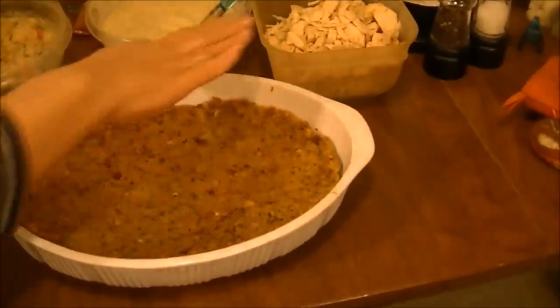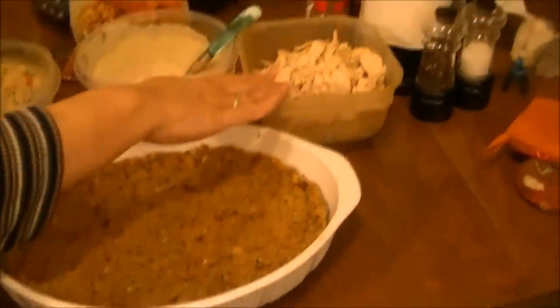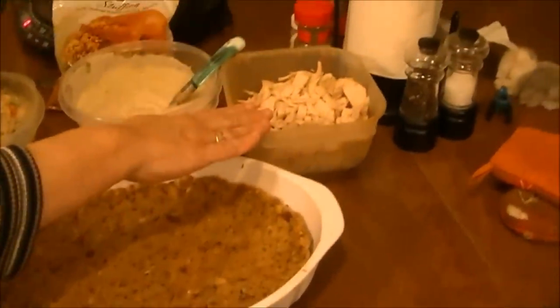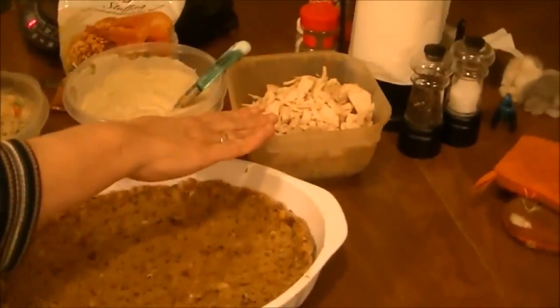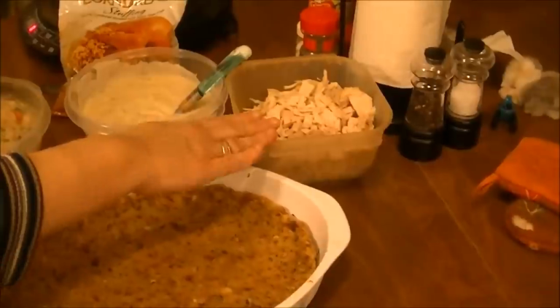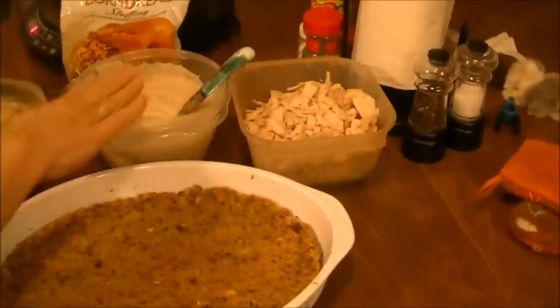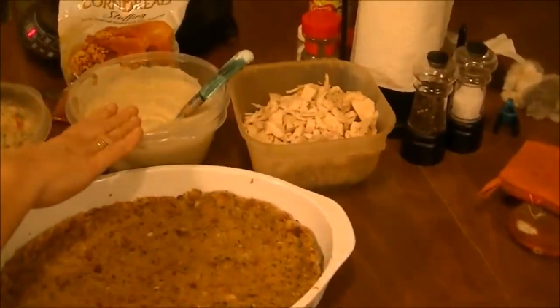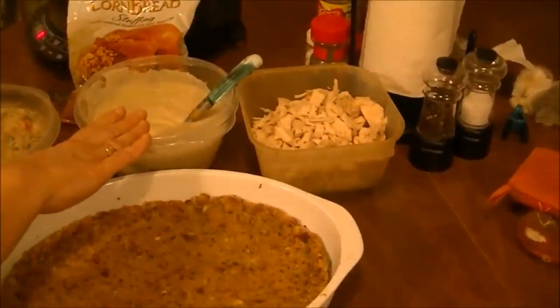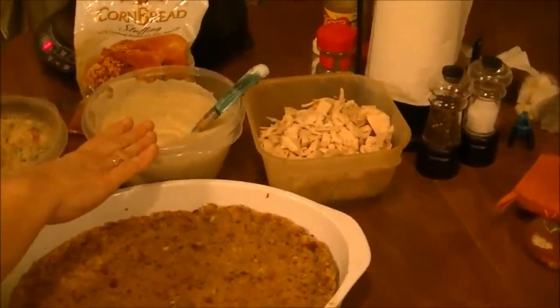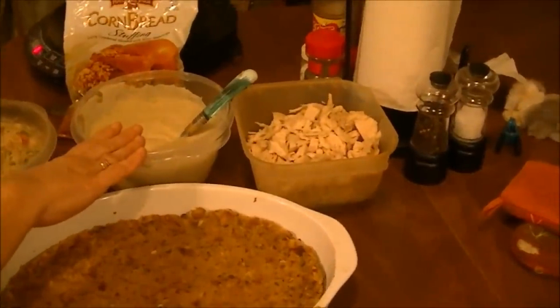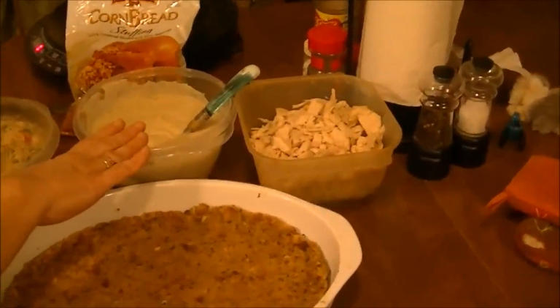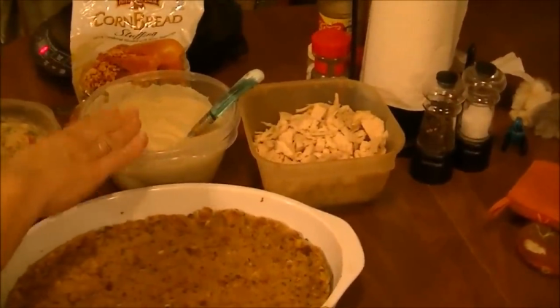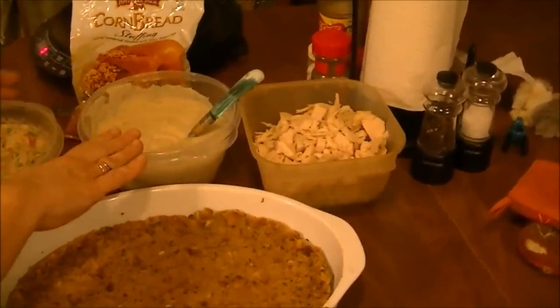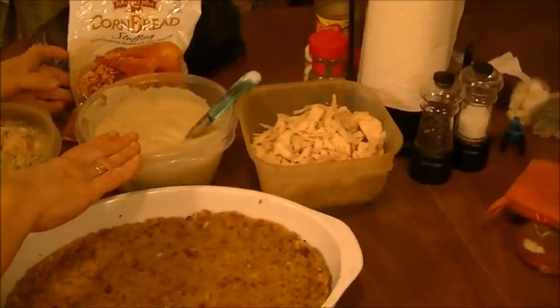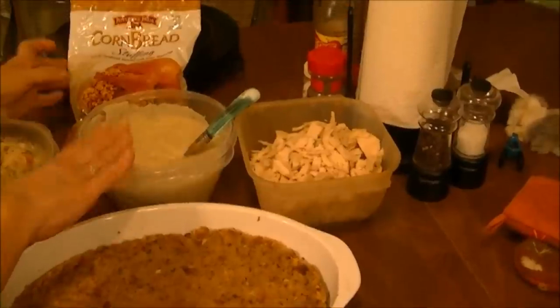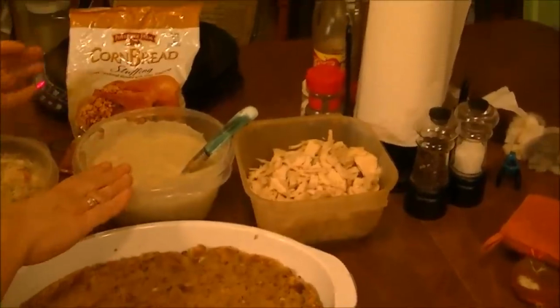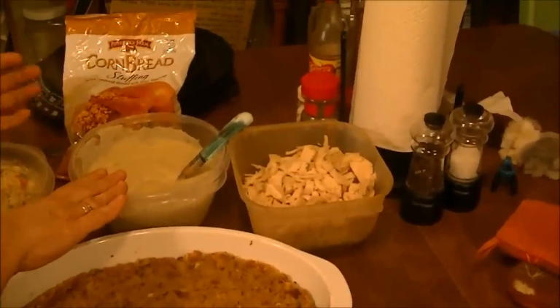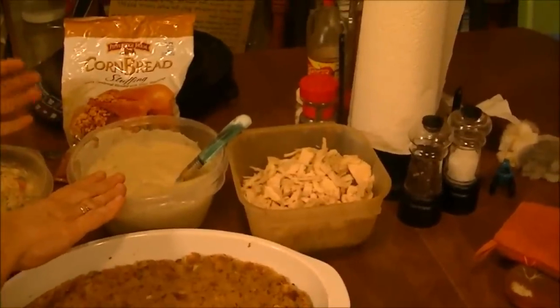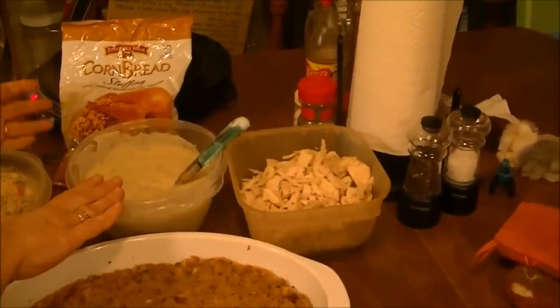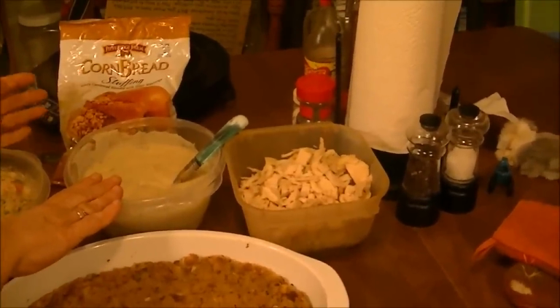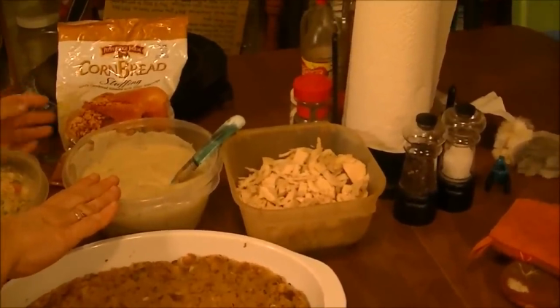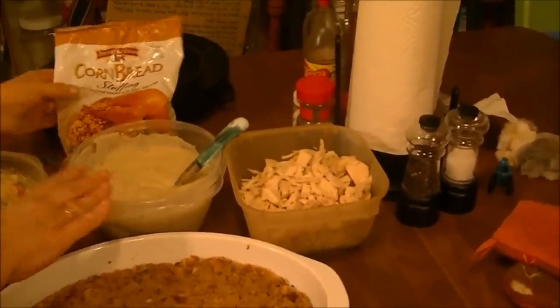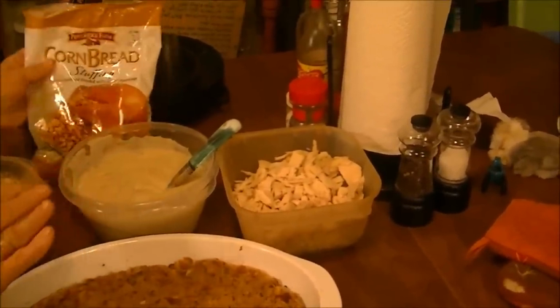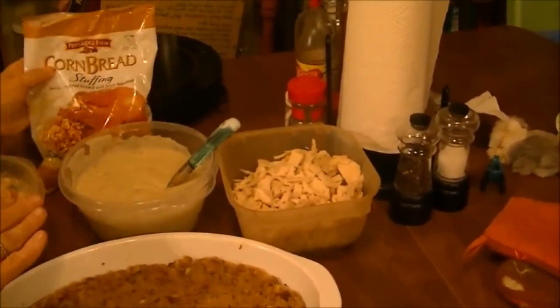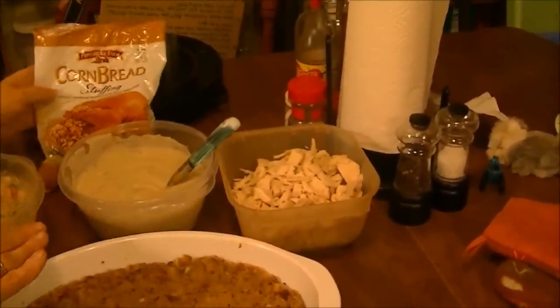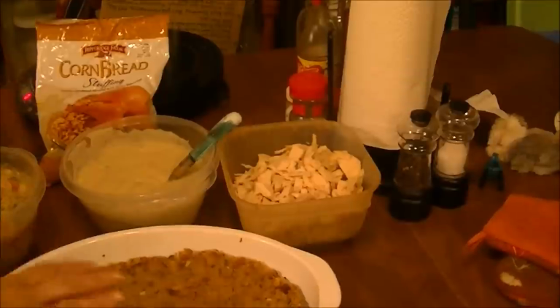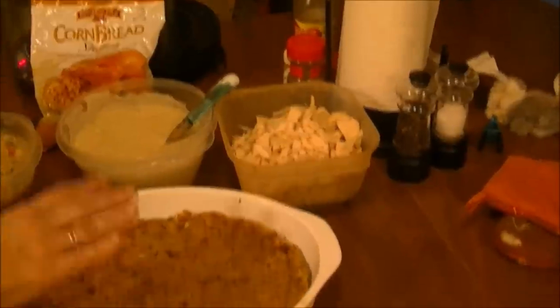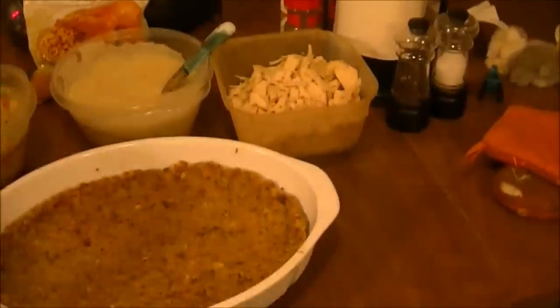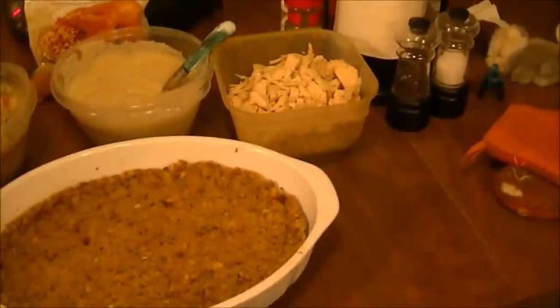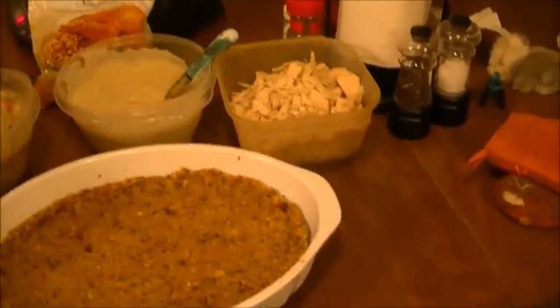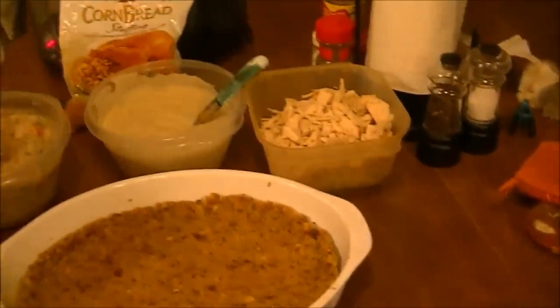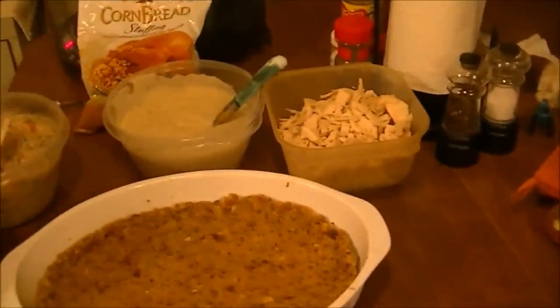the chicken, the three cans — cream of celery, cream of mushroom, and cream of chicken — and this stovetop stuffing, and then that Pepperidge Farm stuffing. But what I'm doing is,